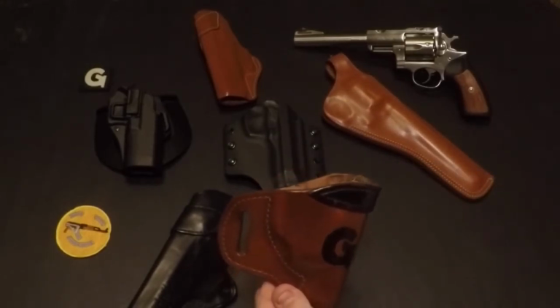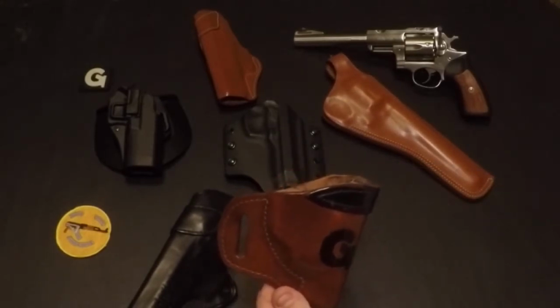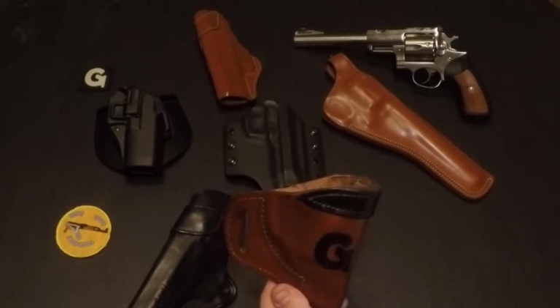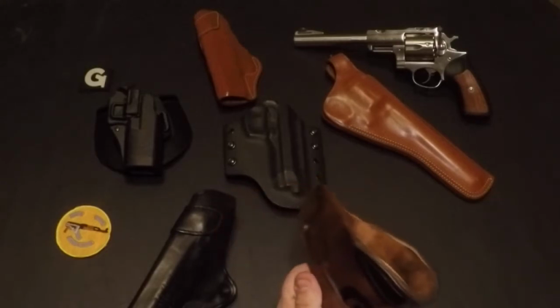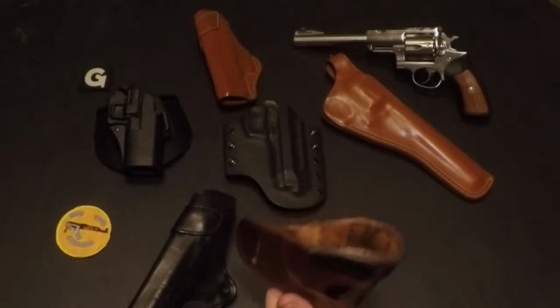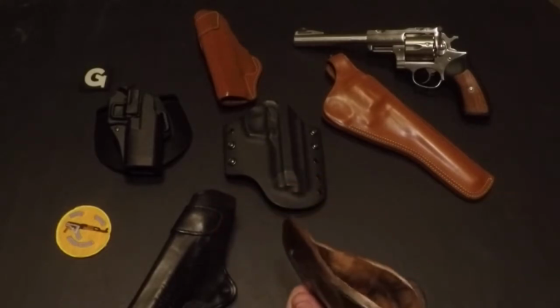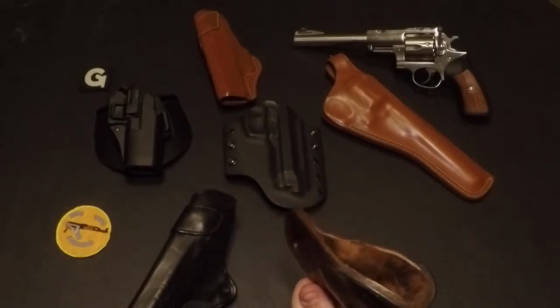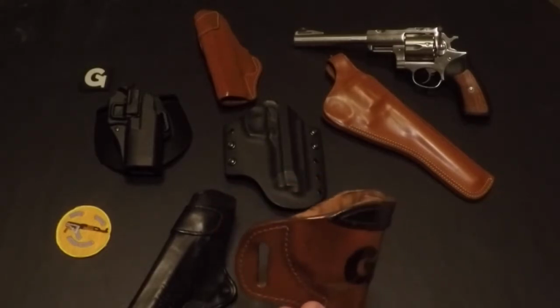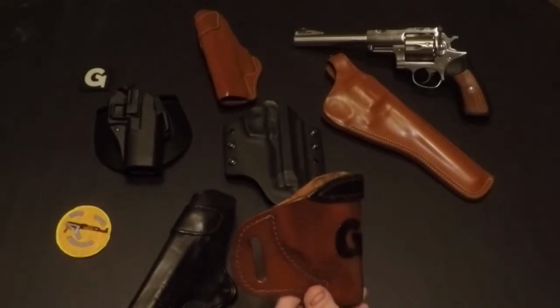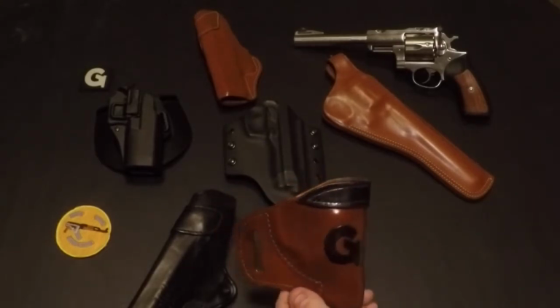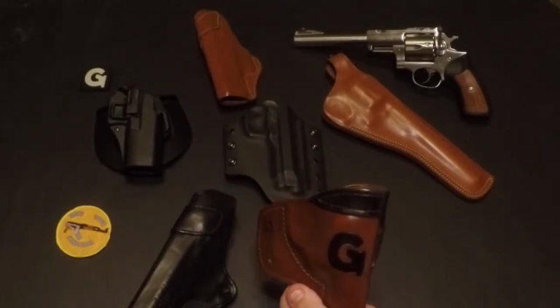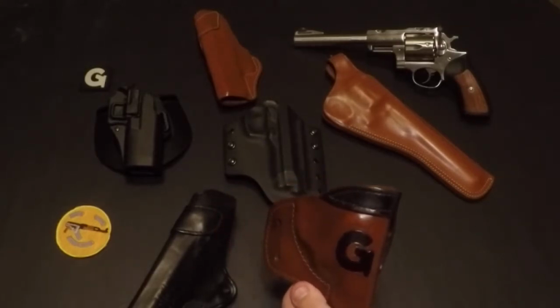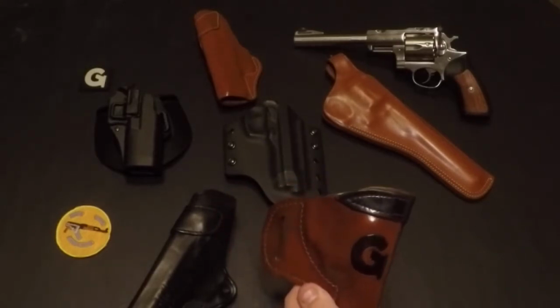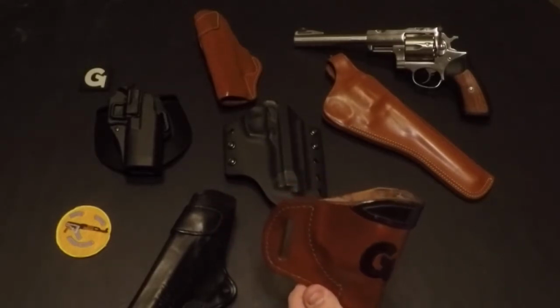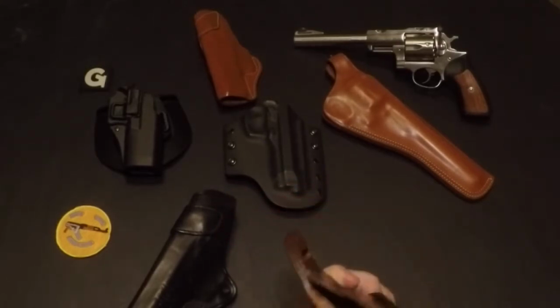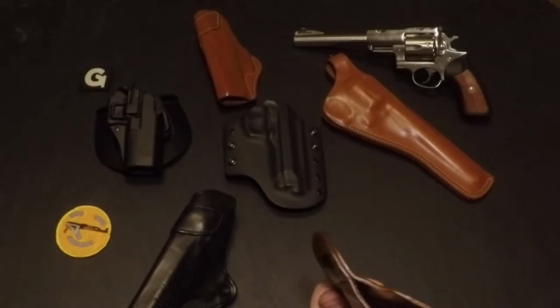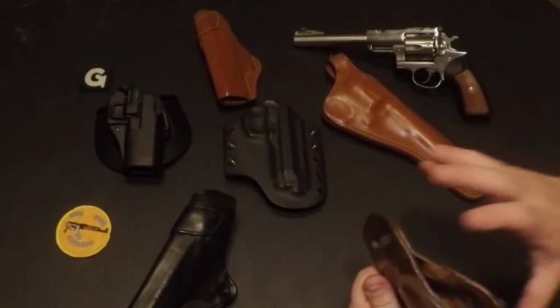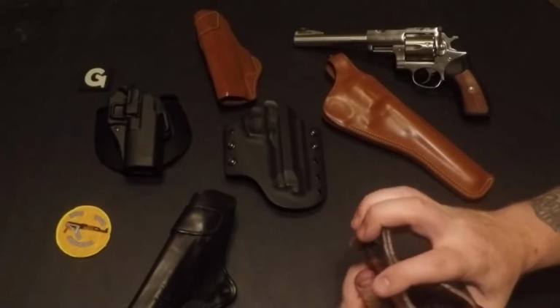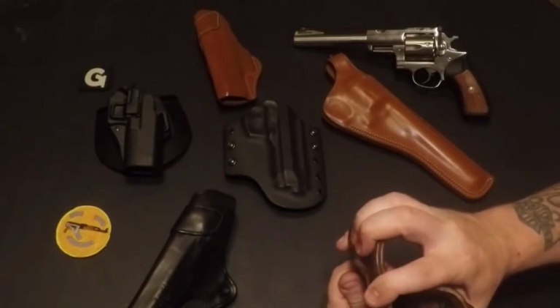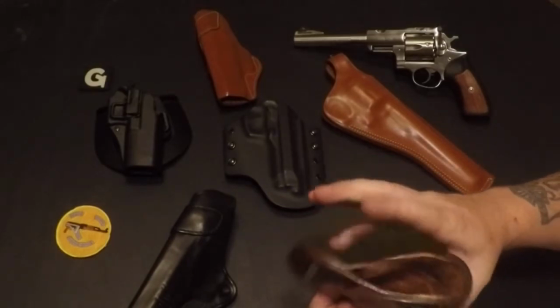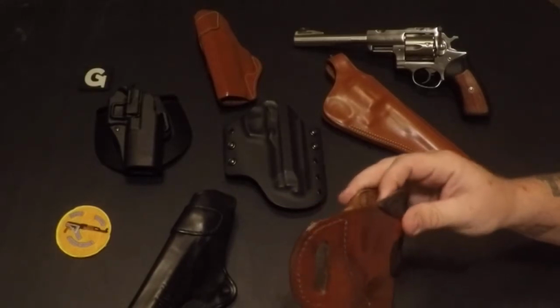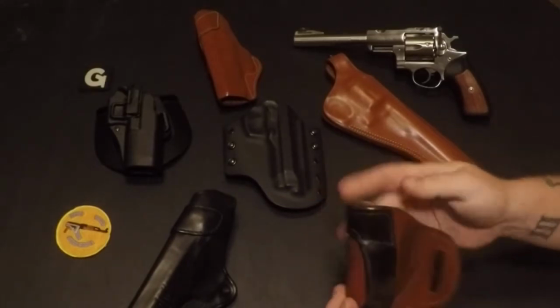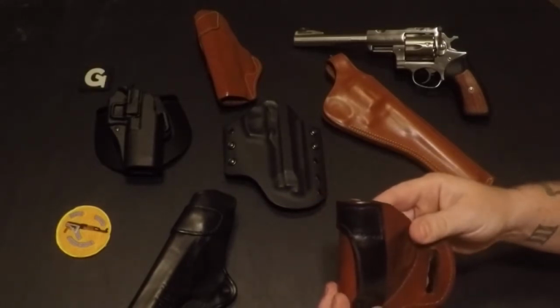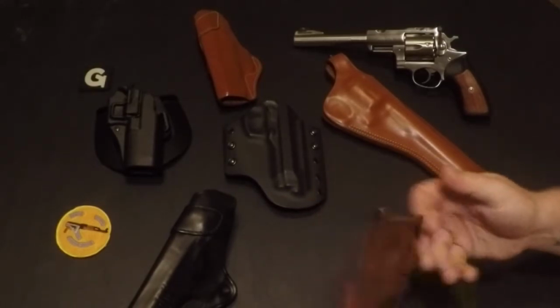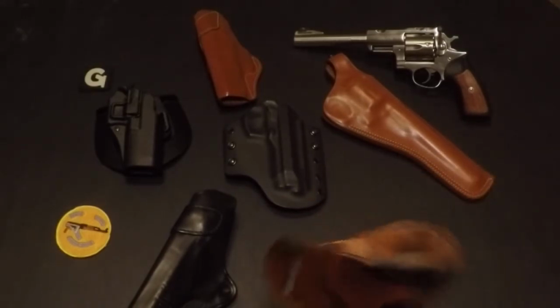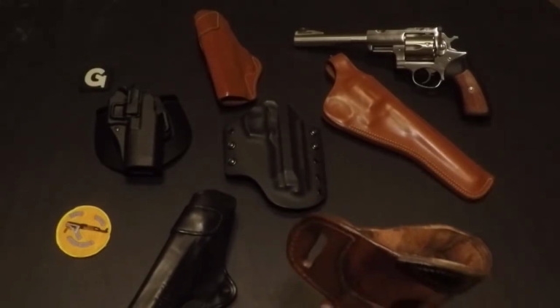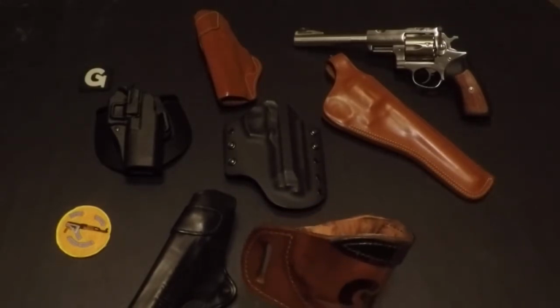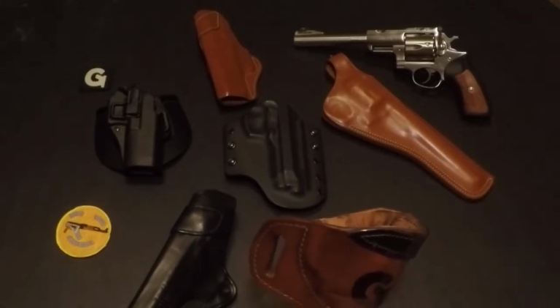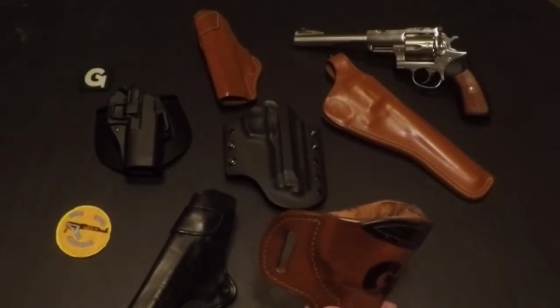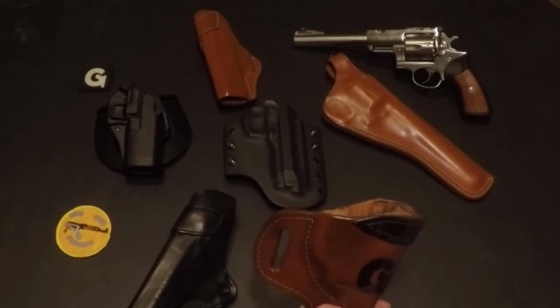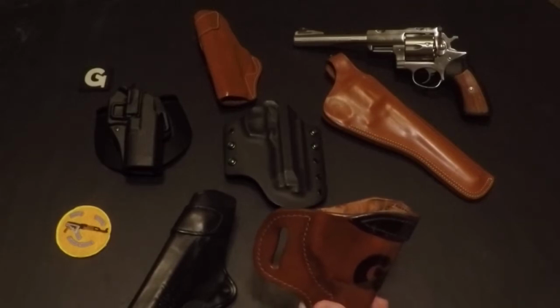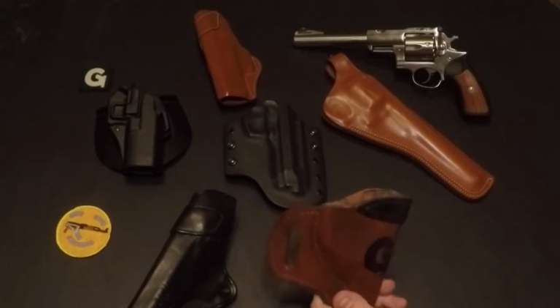Another leather — you can tell I like the leather holsters. This one's a Gun Channels holster, custom made by one of the Gun Channels members. That's for my Taurus T85.